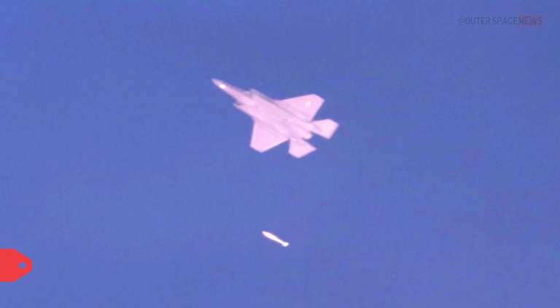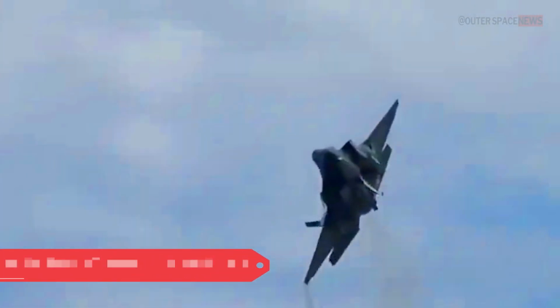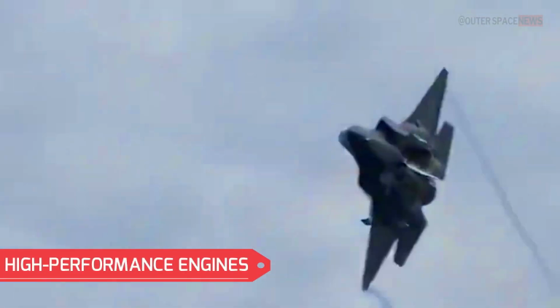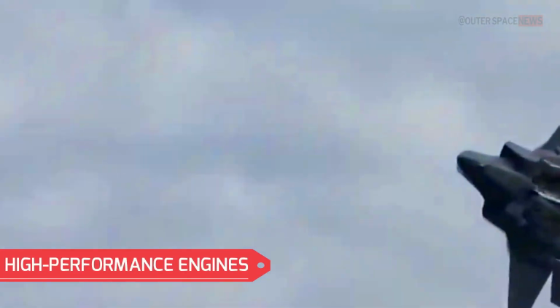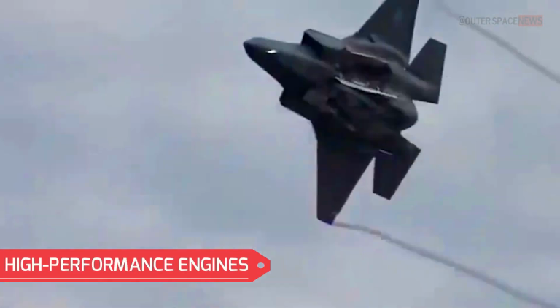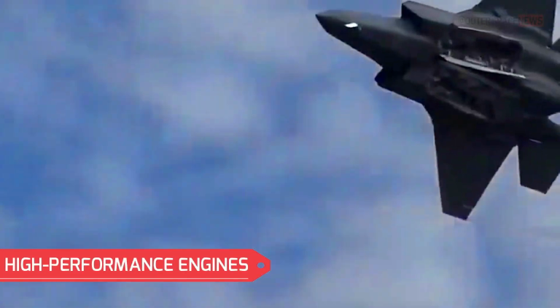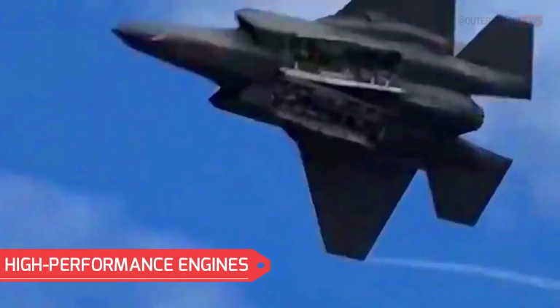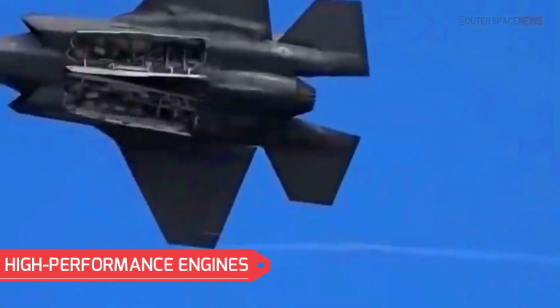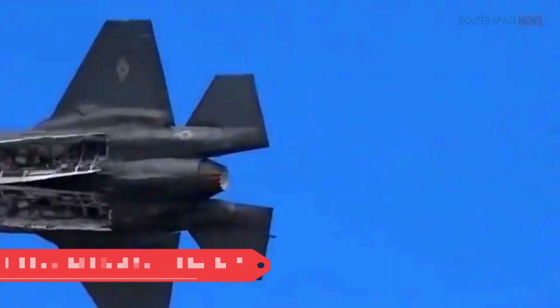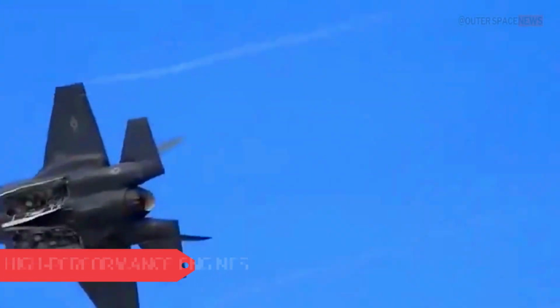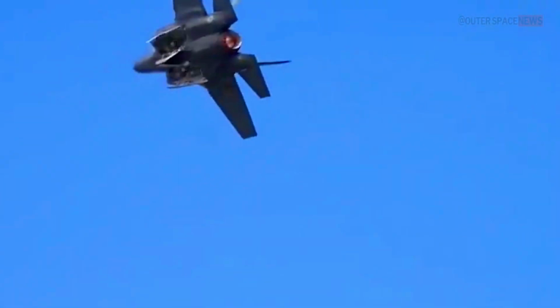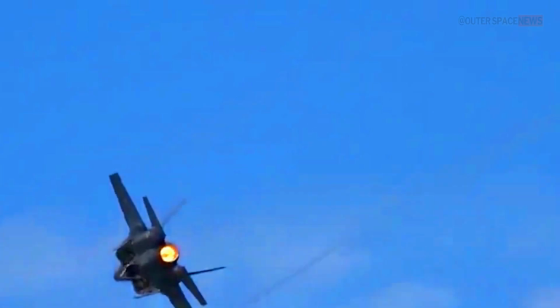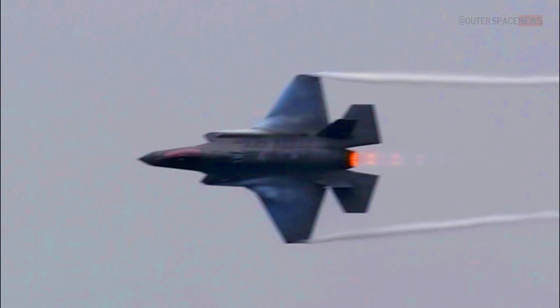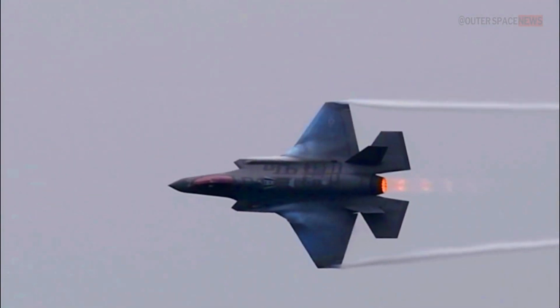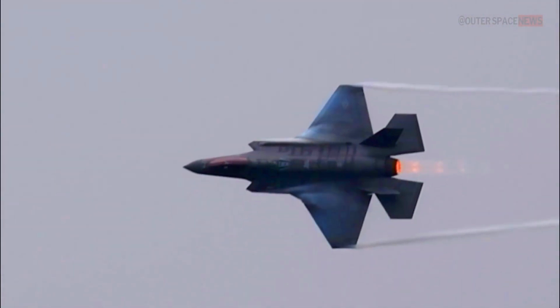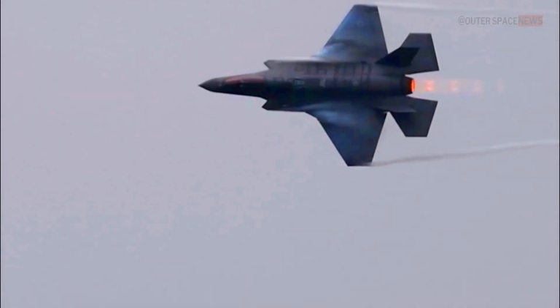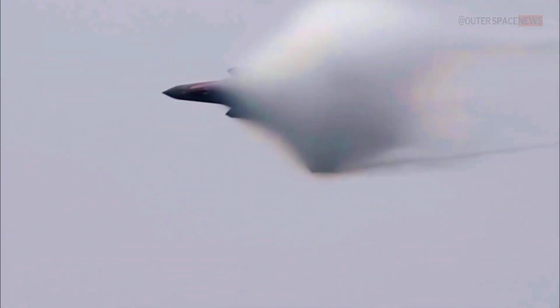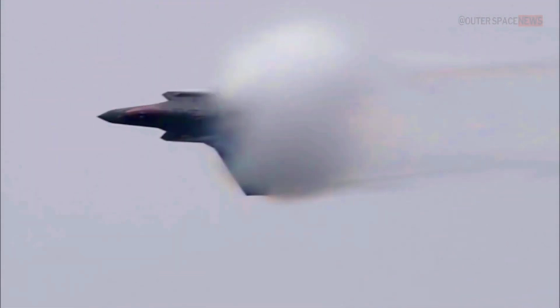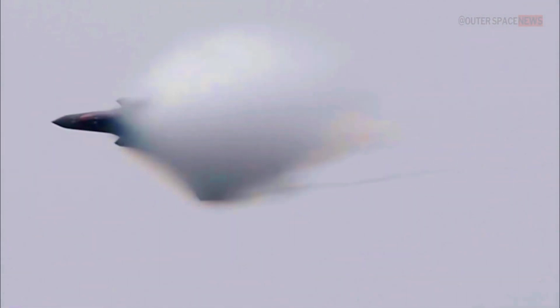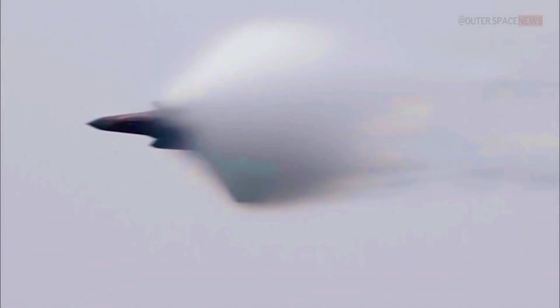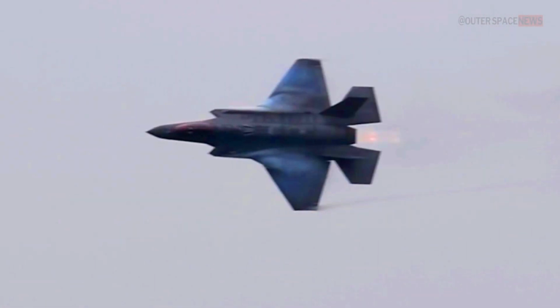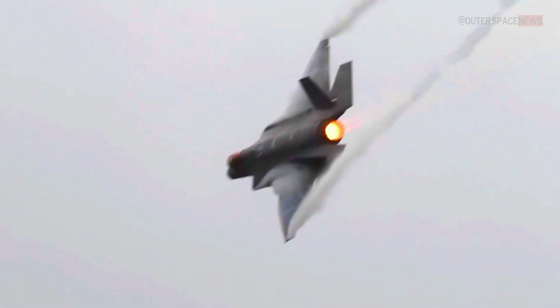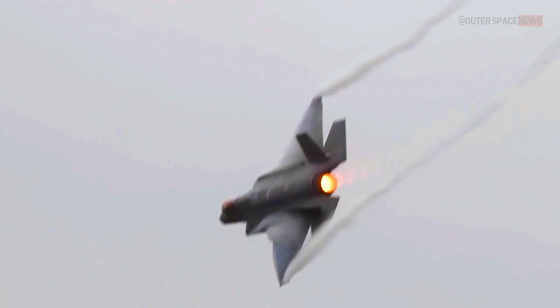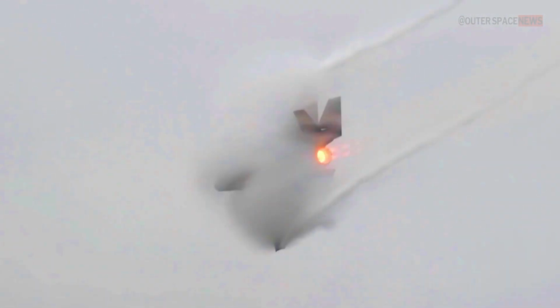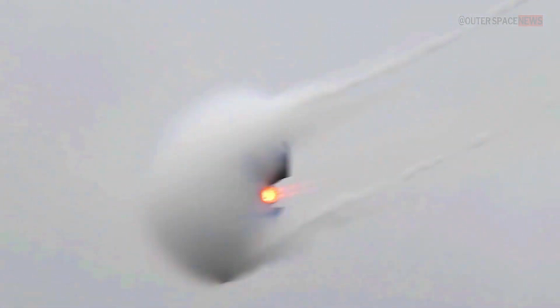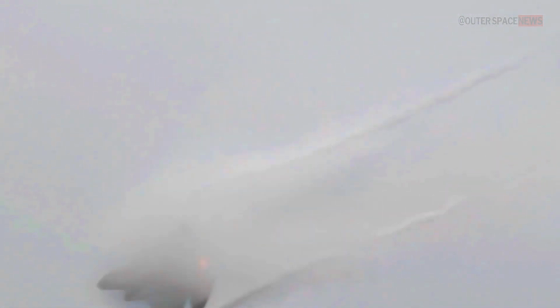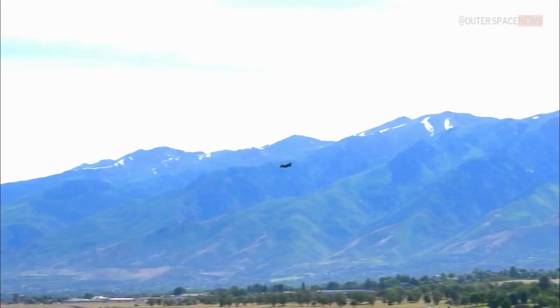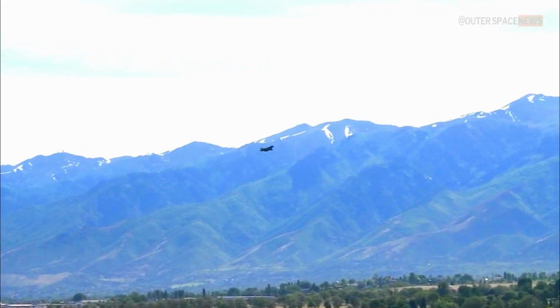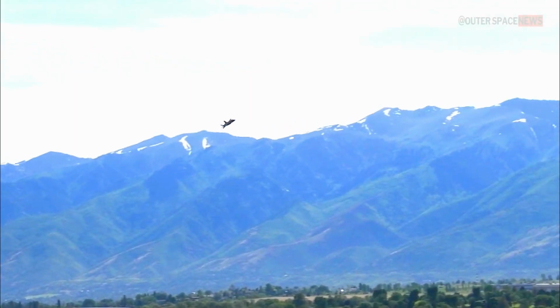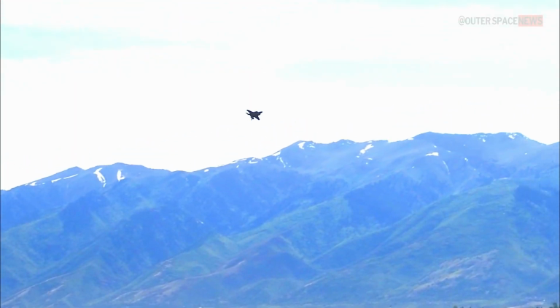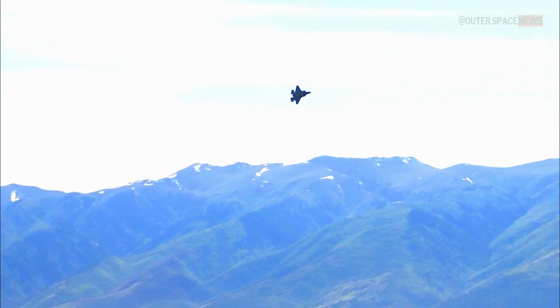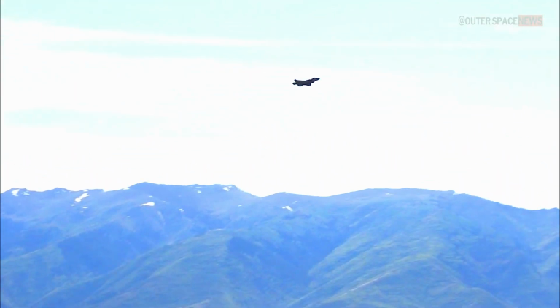The F-35 is powered by a state-of-the-art propulsion system, utilizing the Pratt & Whitney F-135 engine. This engine provides exceptional thrust, speed, and maneuverability, enabling the aircraft to perform a wide range of missions with precision and agility.